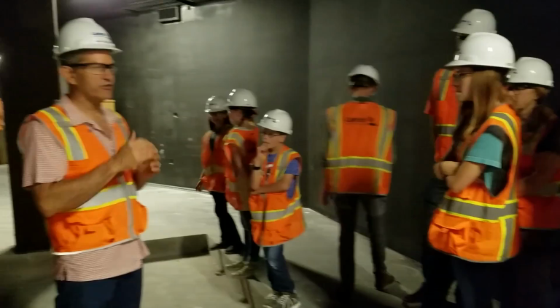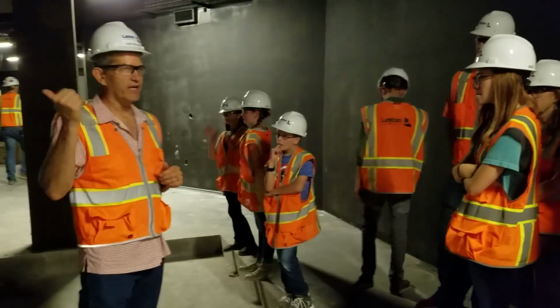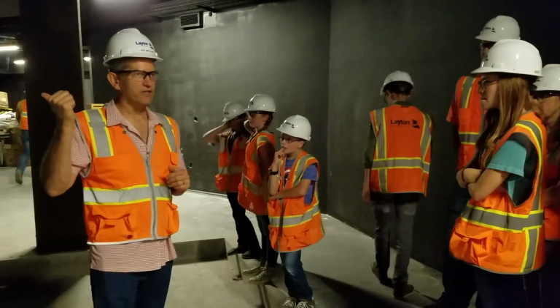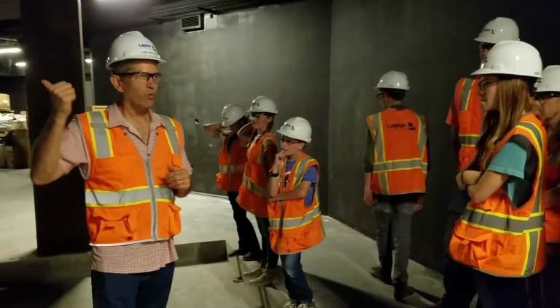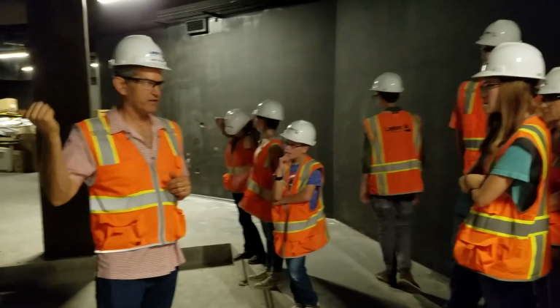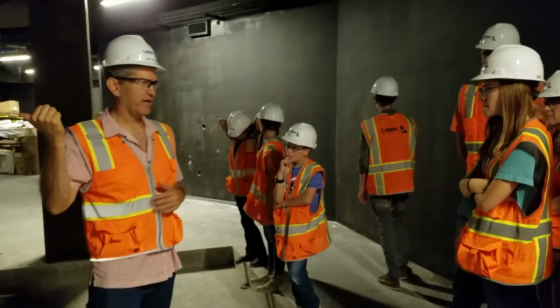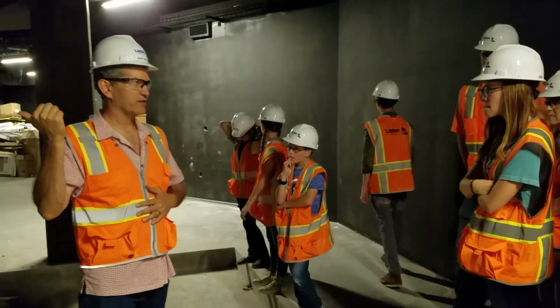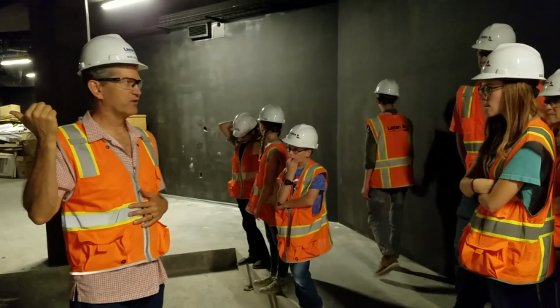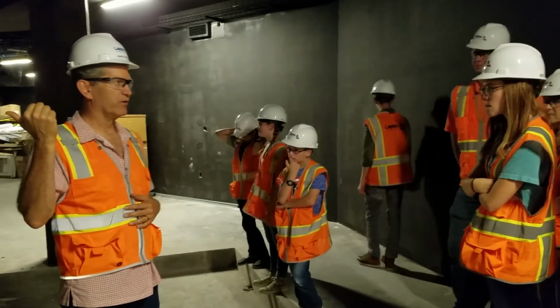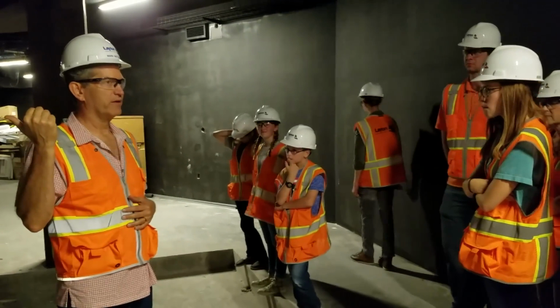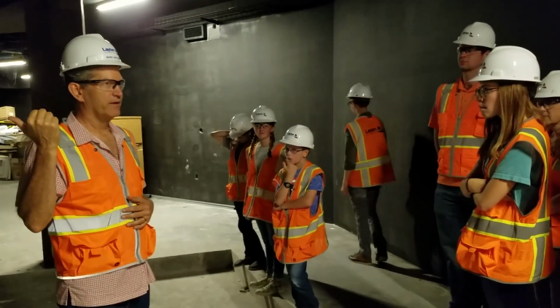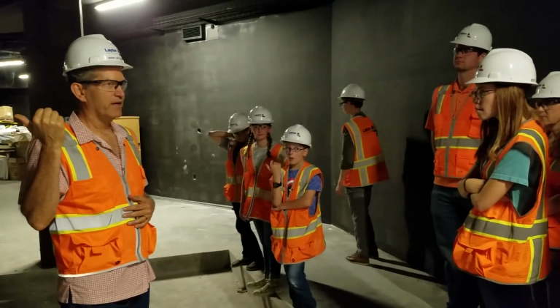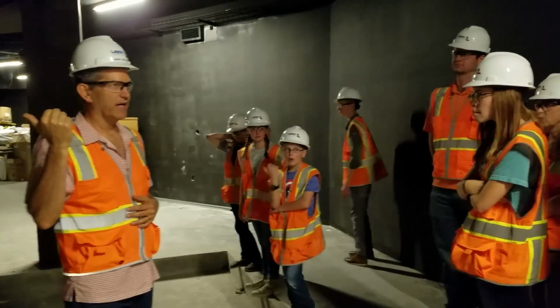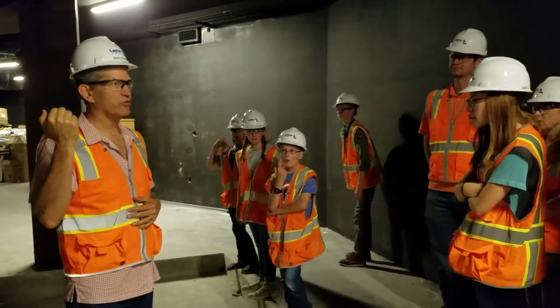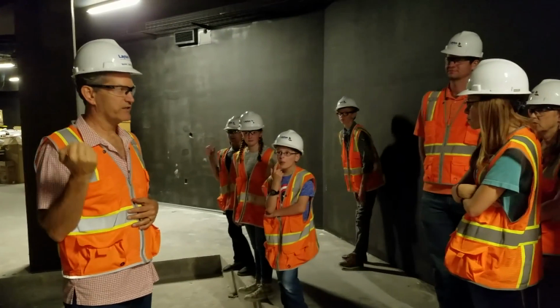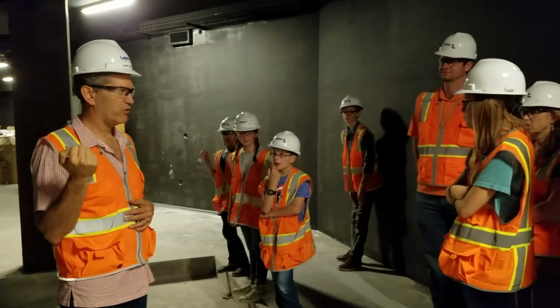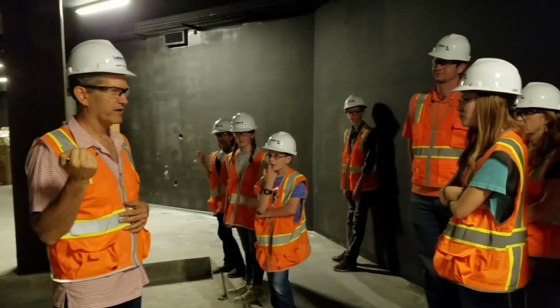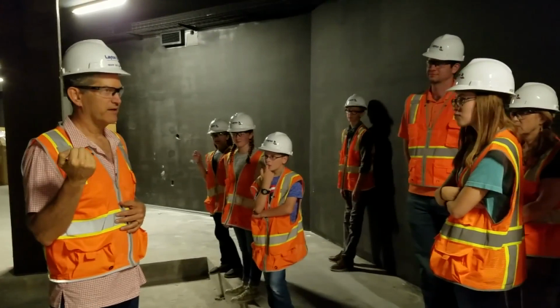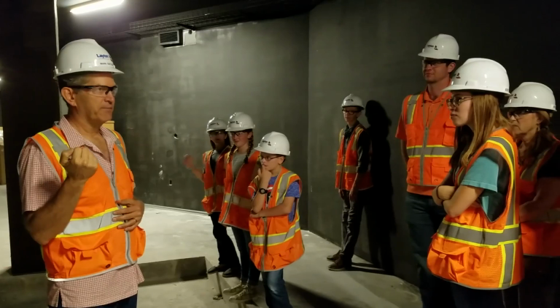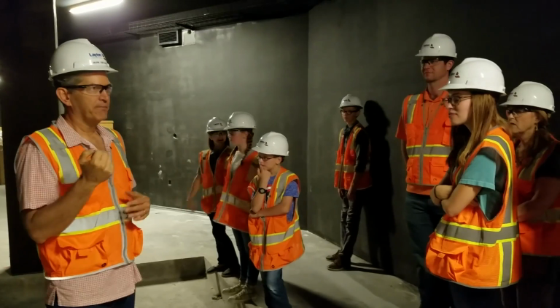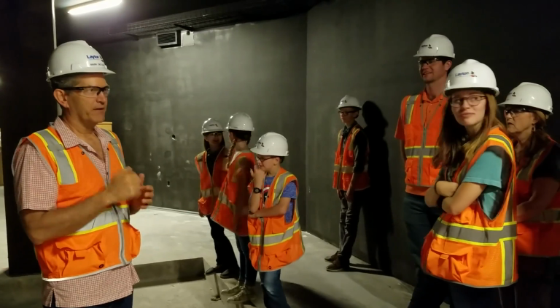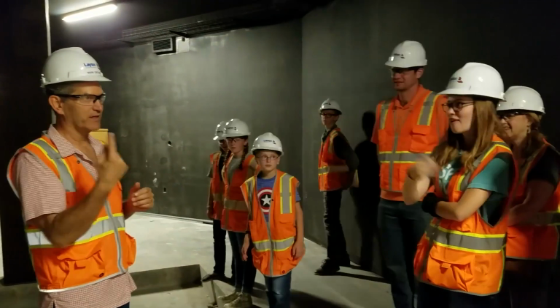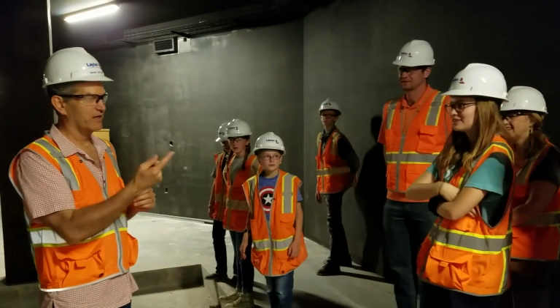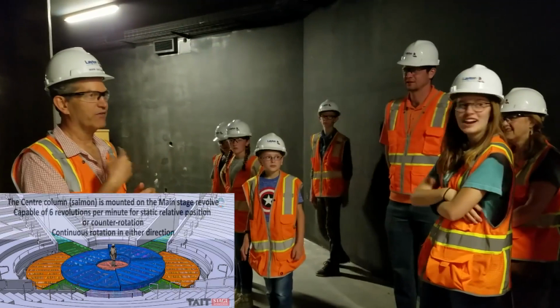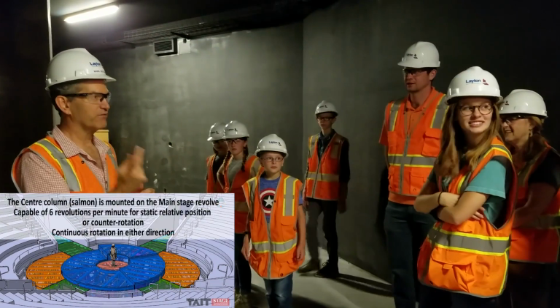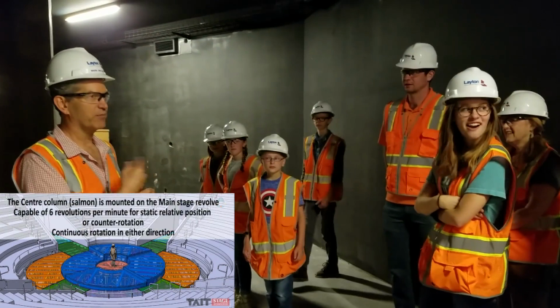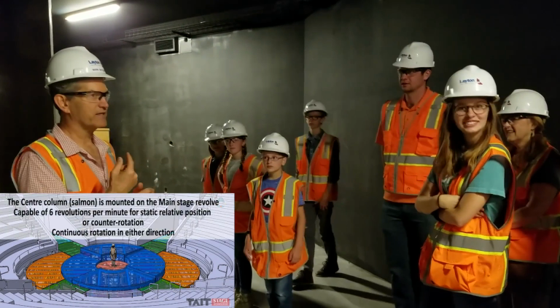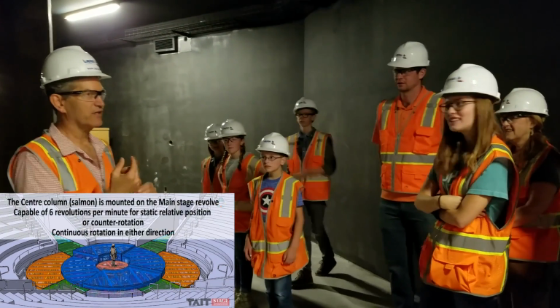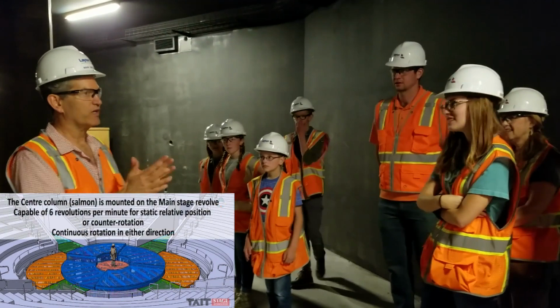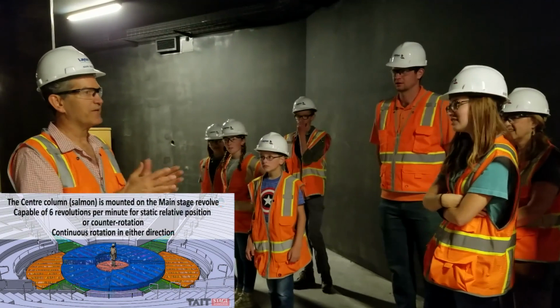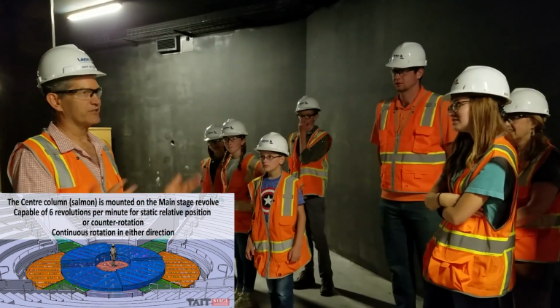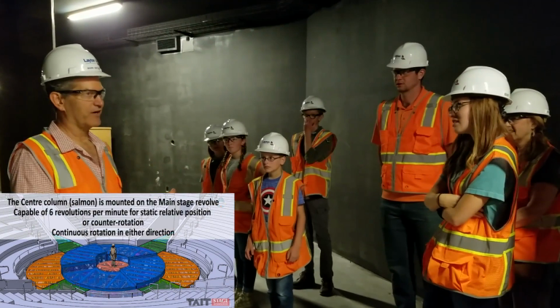The stage is twice as fast as the current one, and it's twice as quiet. If it's at full capacity, you would not be able to stay on it.